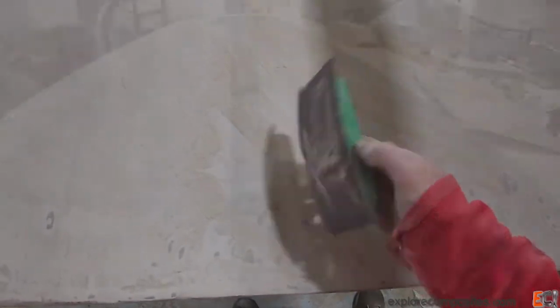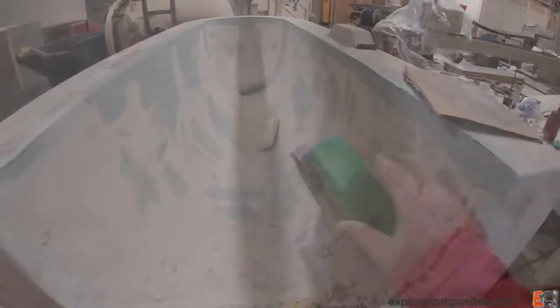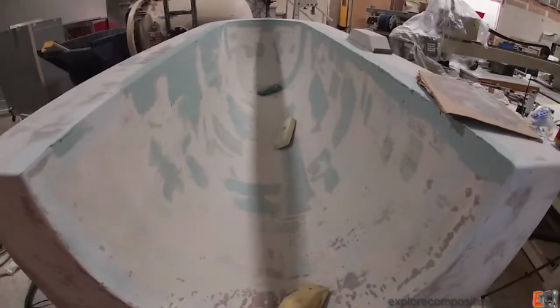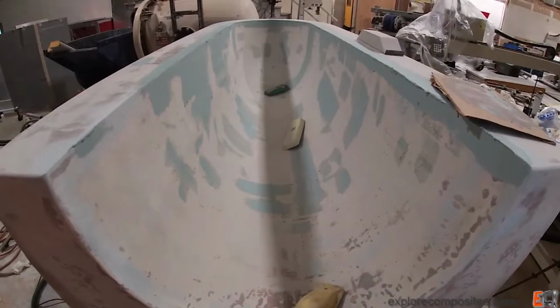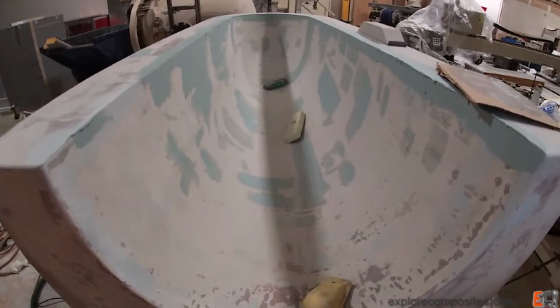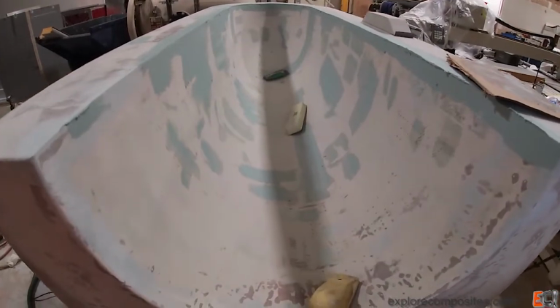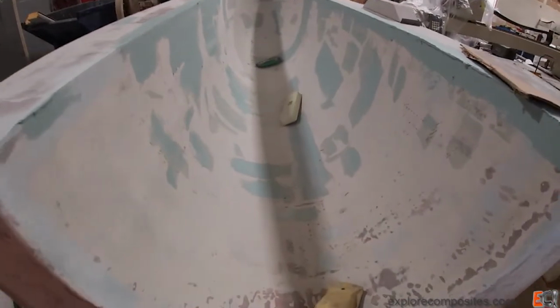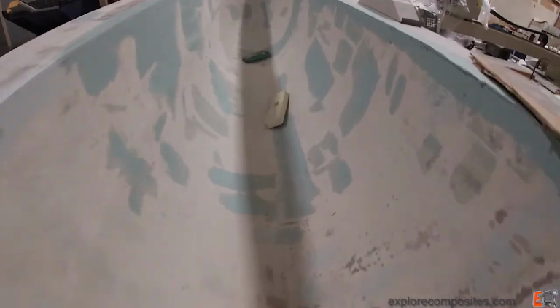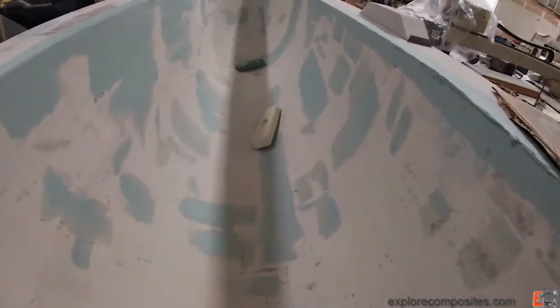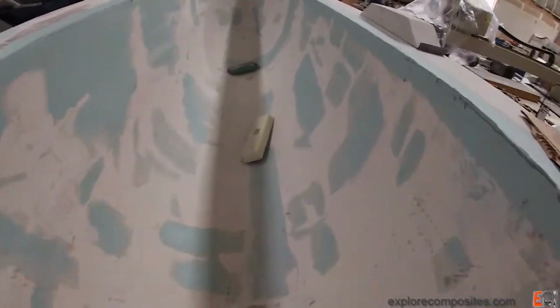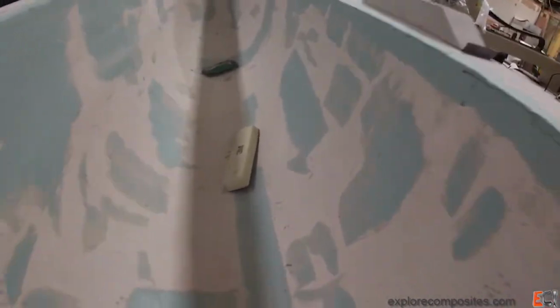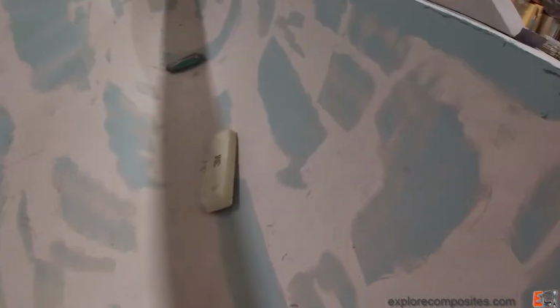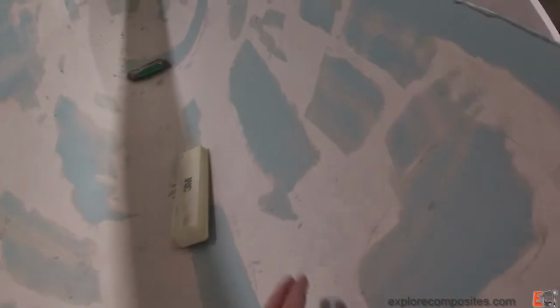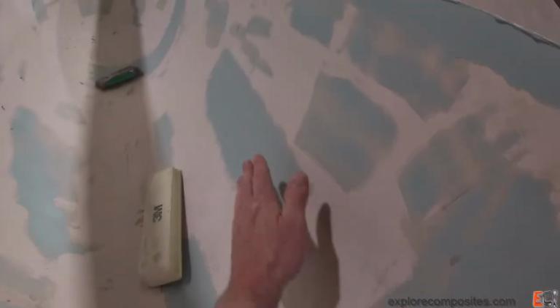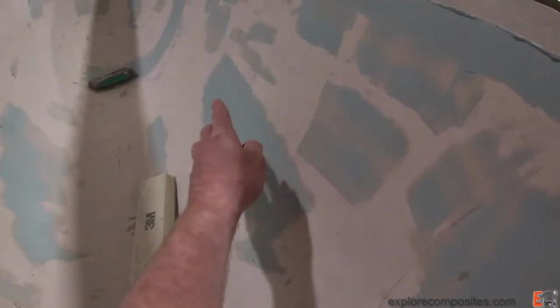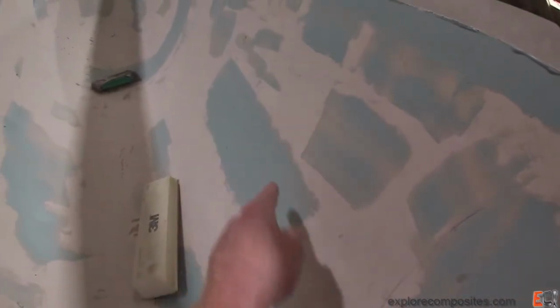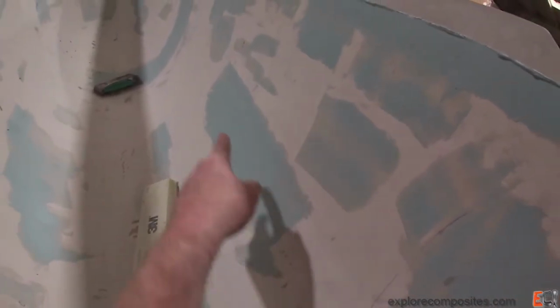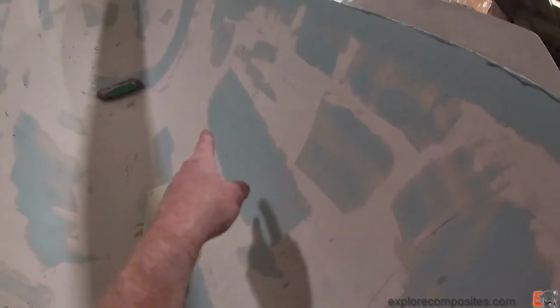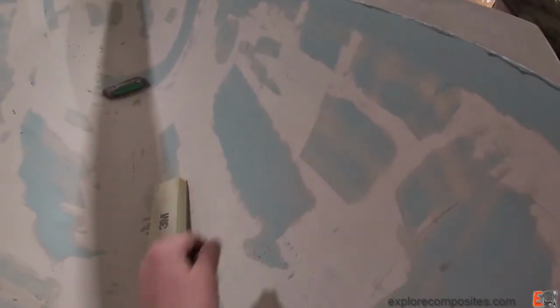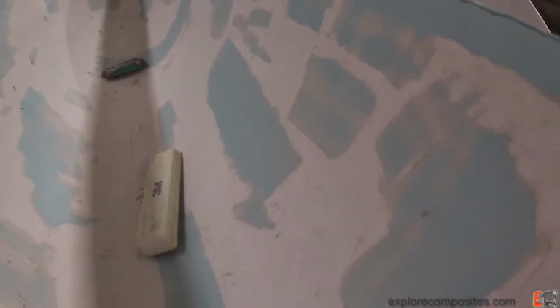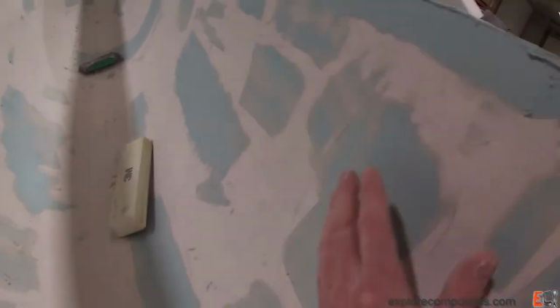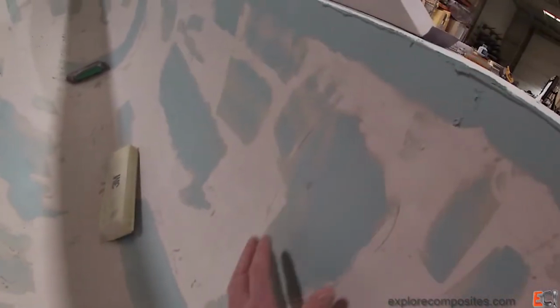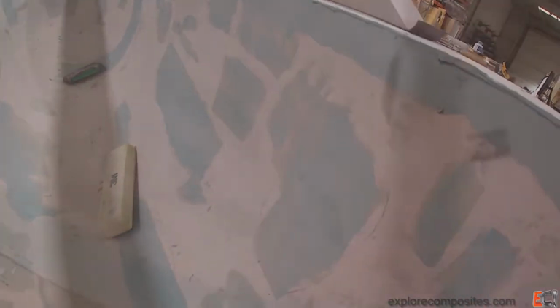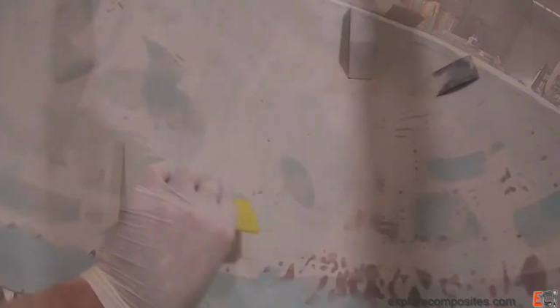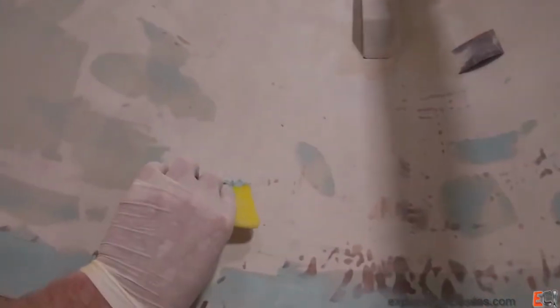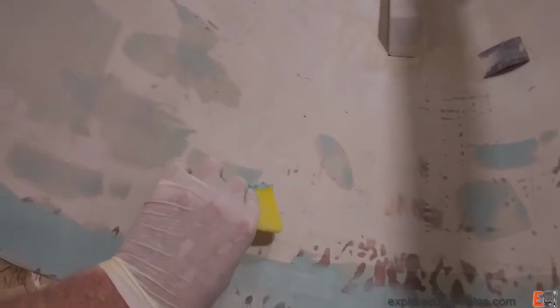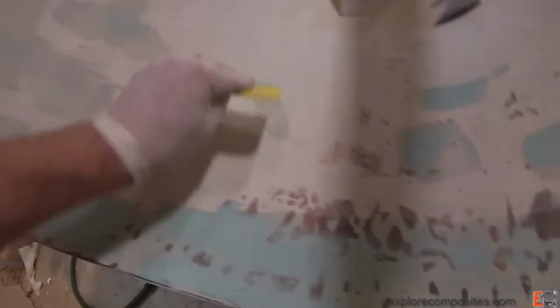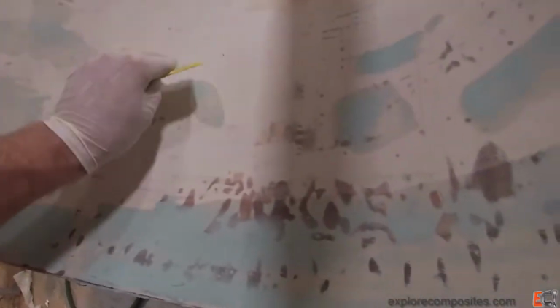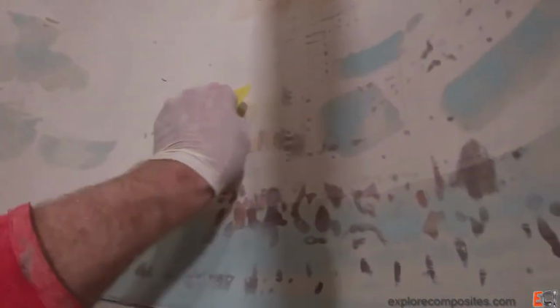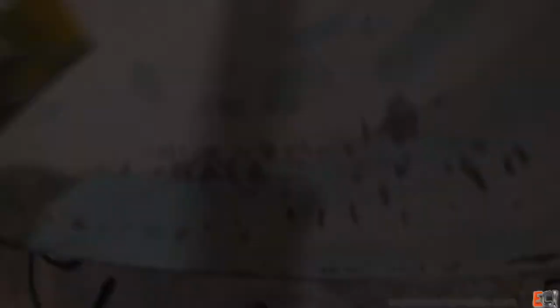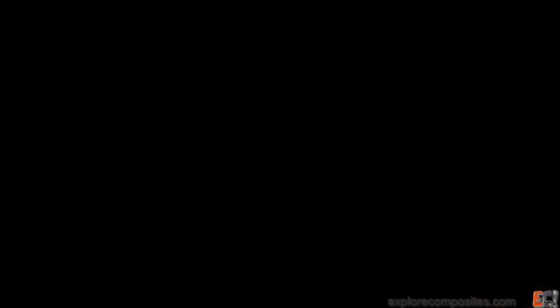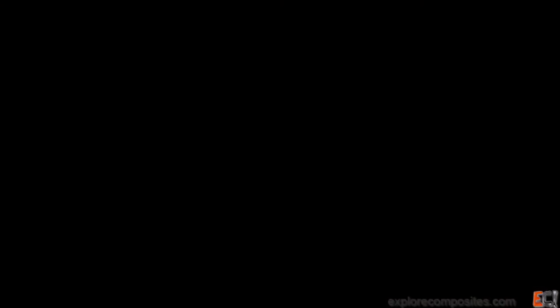These are some blocks I 3D printed. Before putting on the first coat of the real primer, I'm going to give this a pretty aggressive fill with vinyl ester putty.